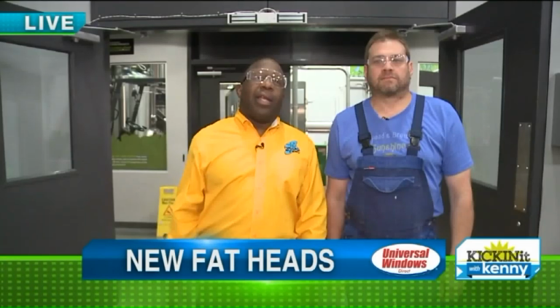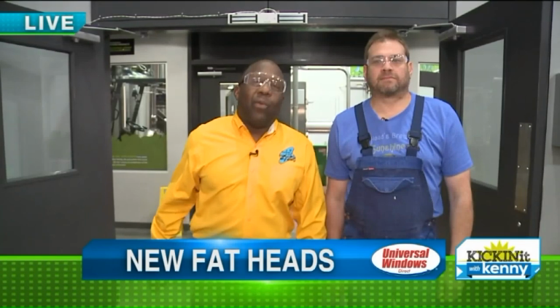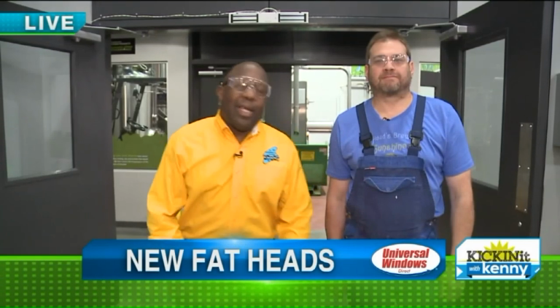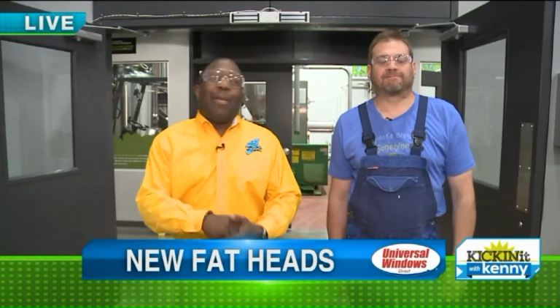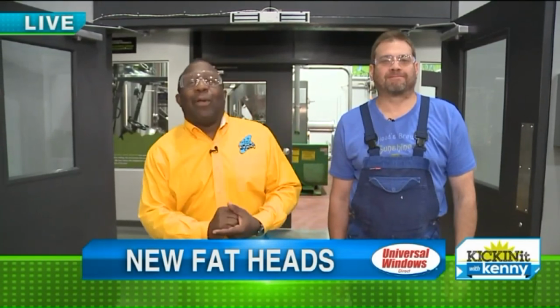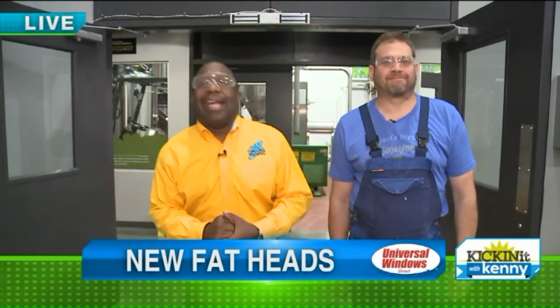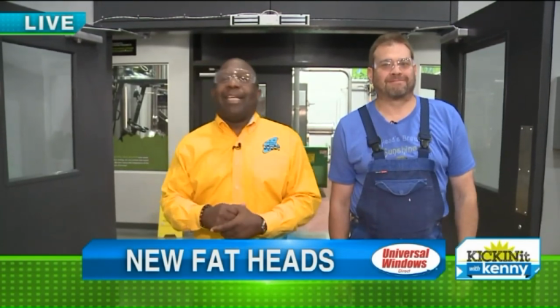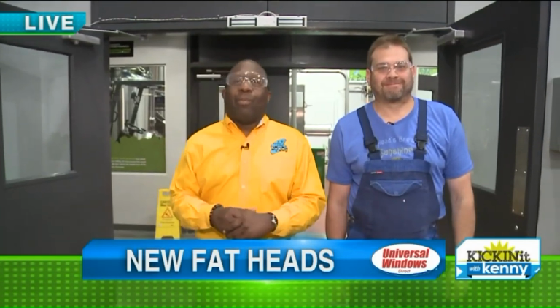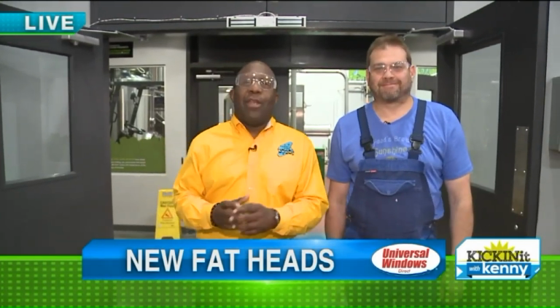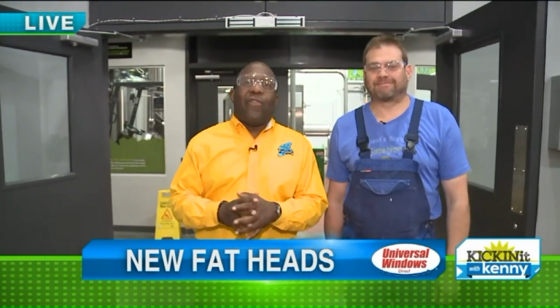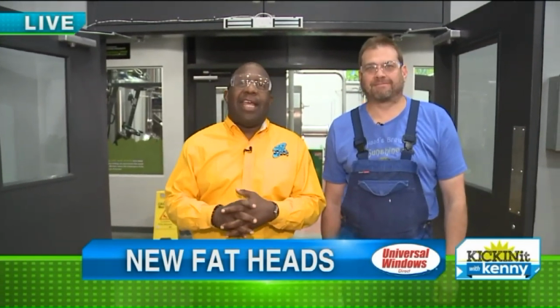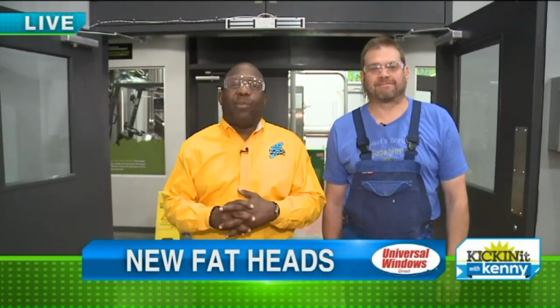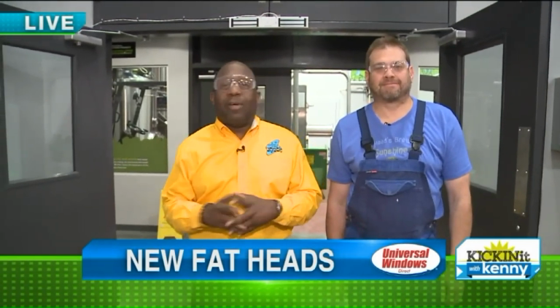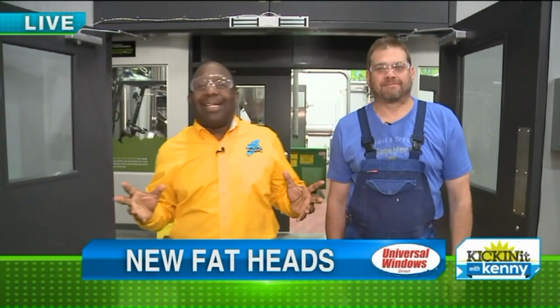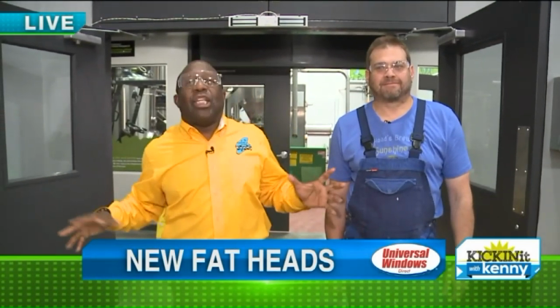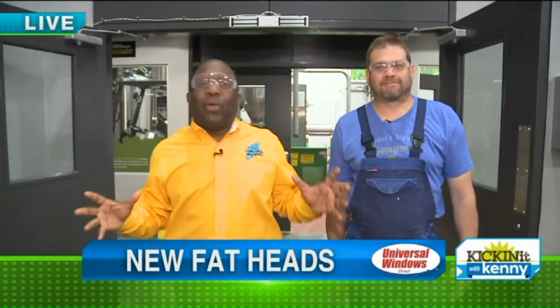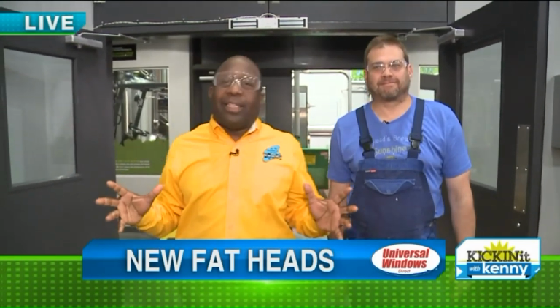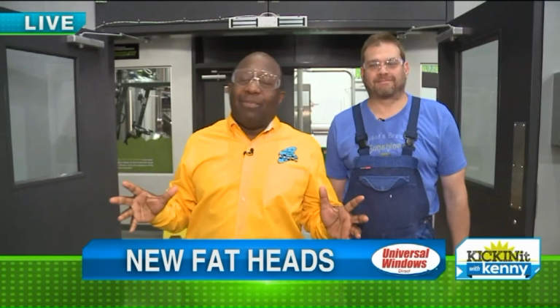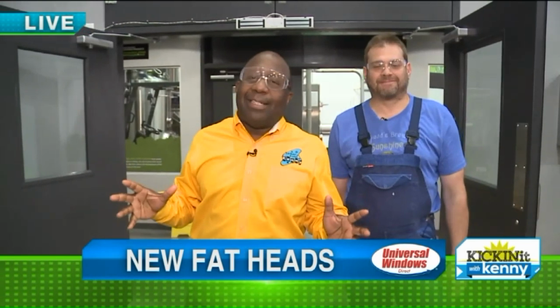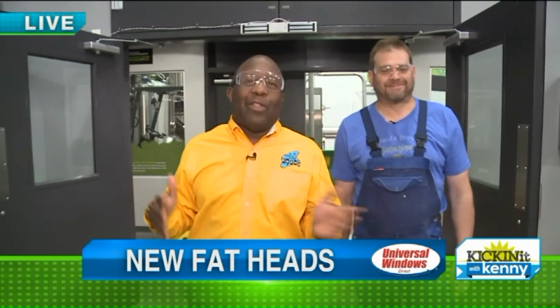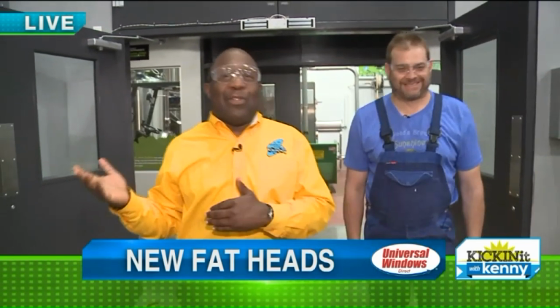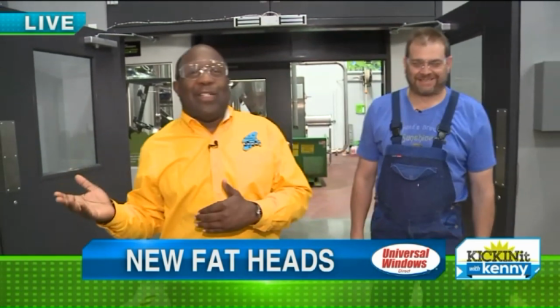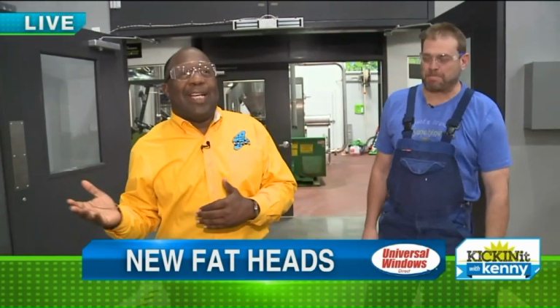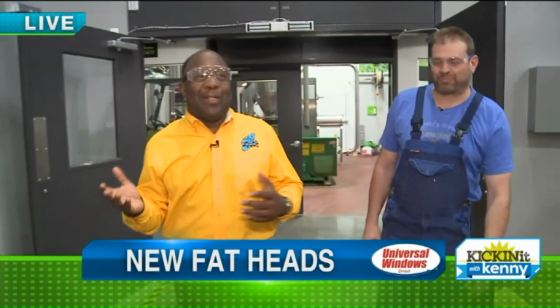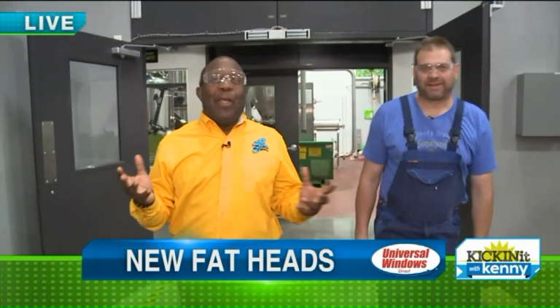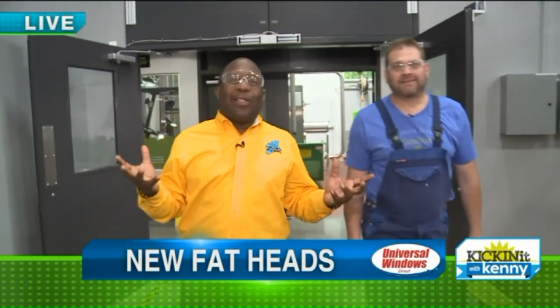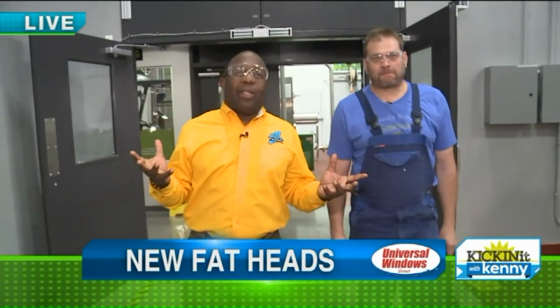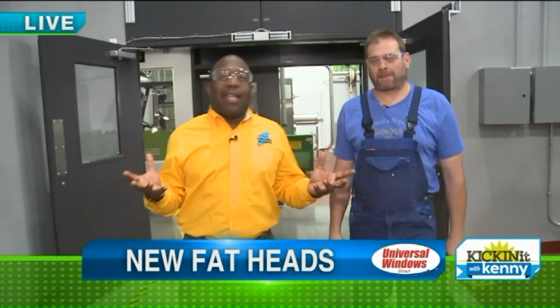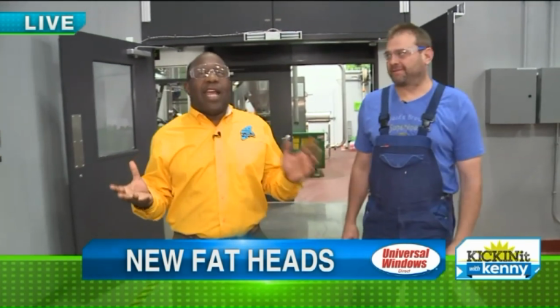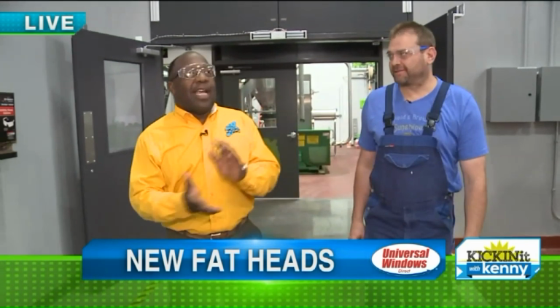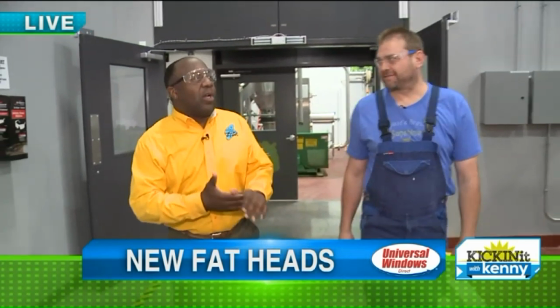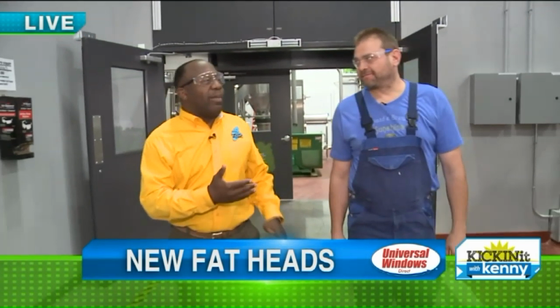Good morning everyone. We're here at Middleburg Heights at the brand new Fatheads Brewery. It is huge, massive. There's also a restaurant here too.